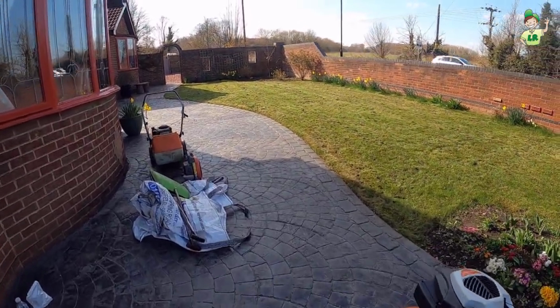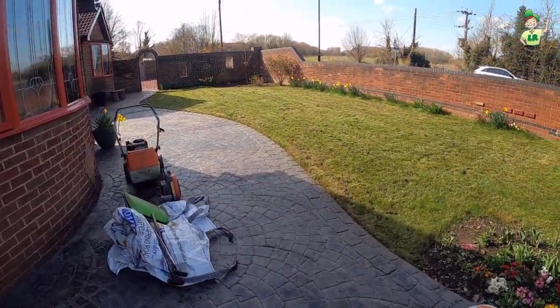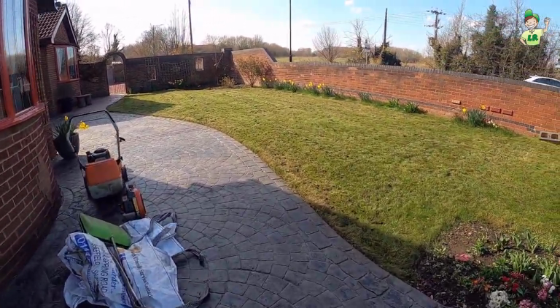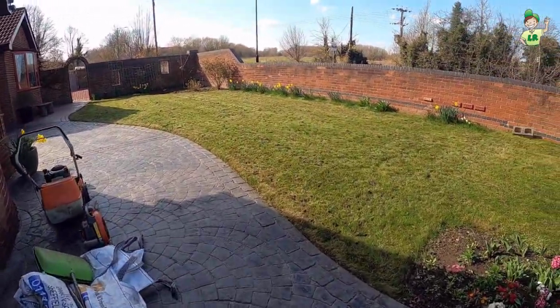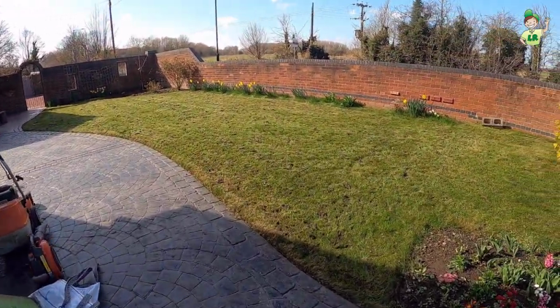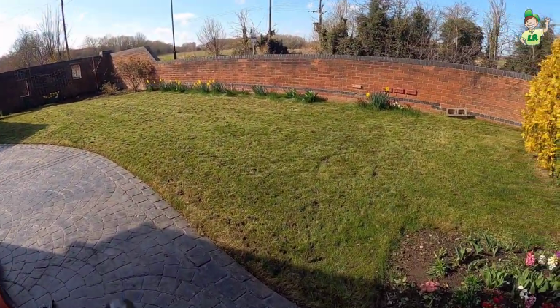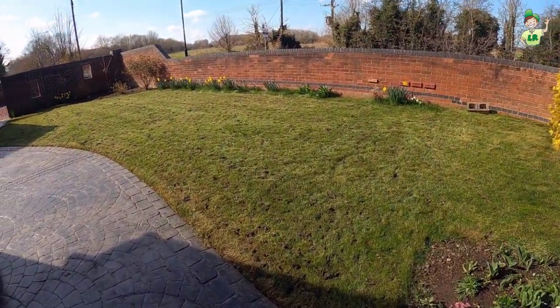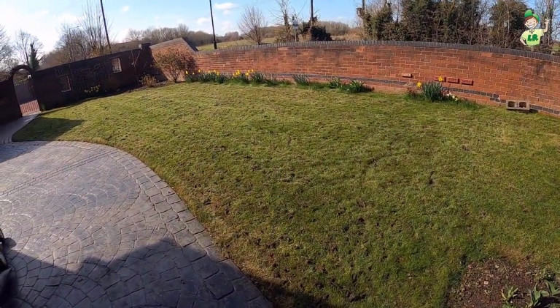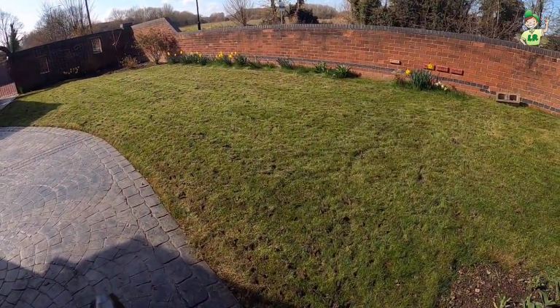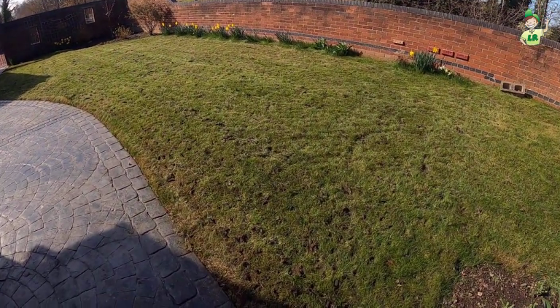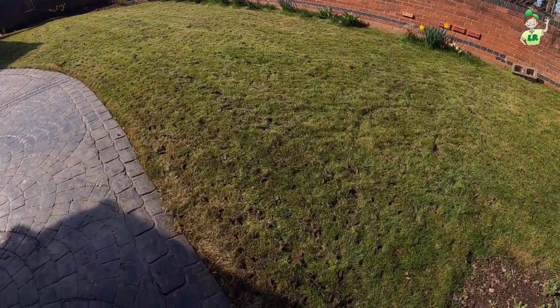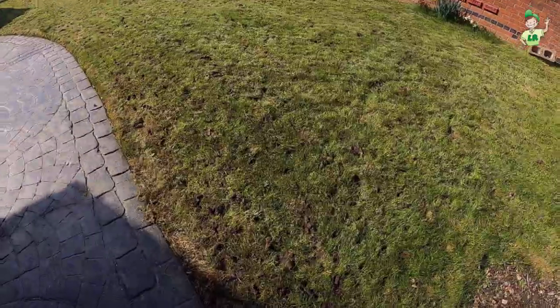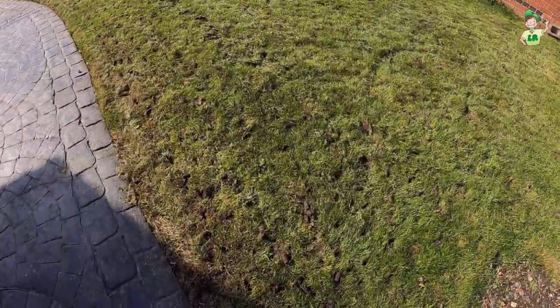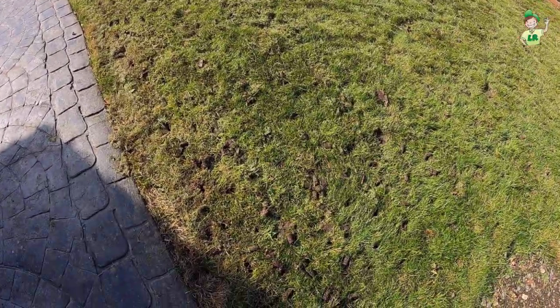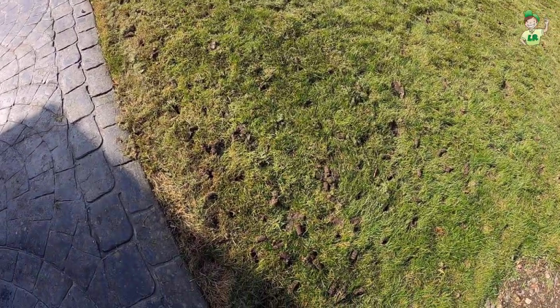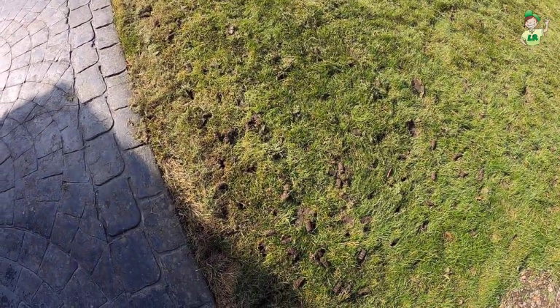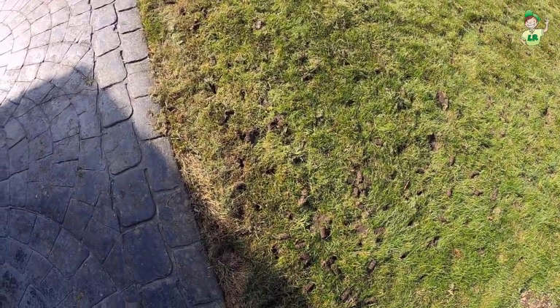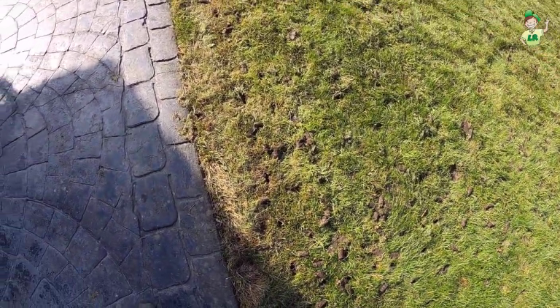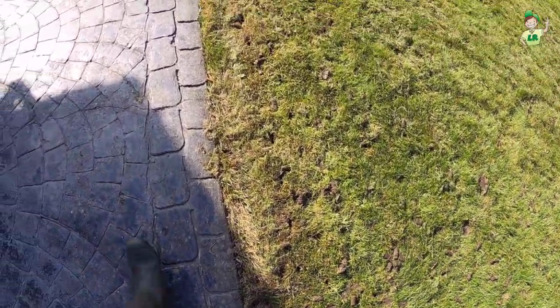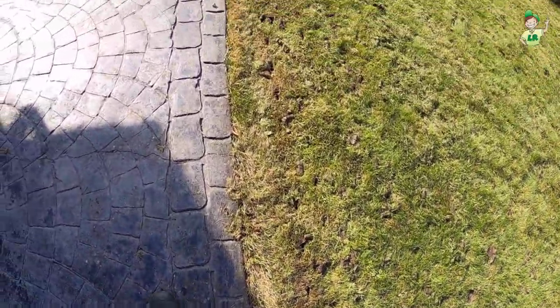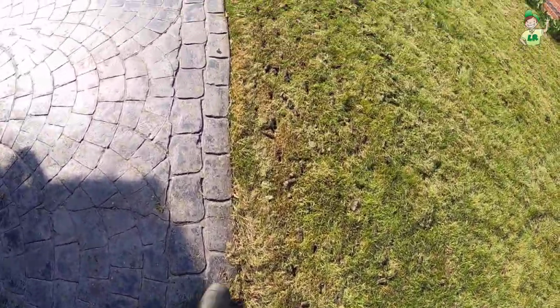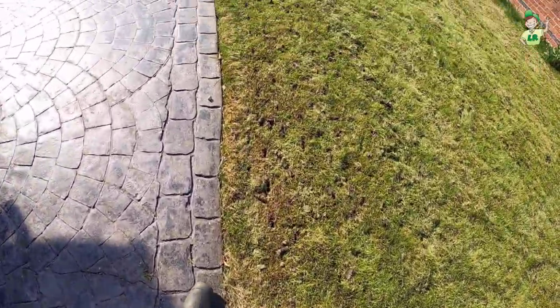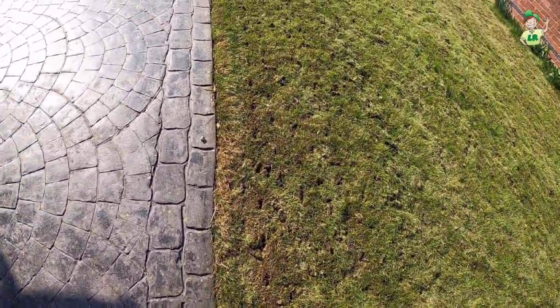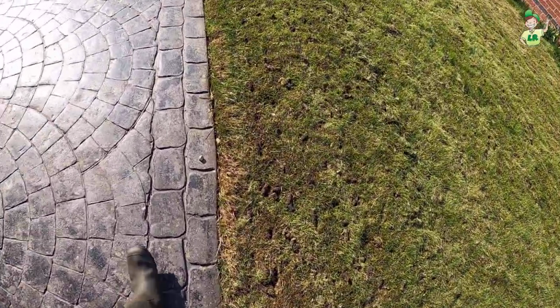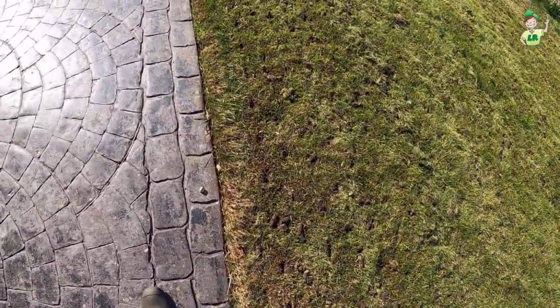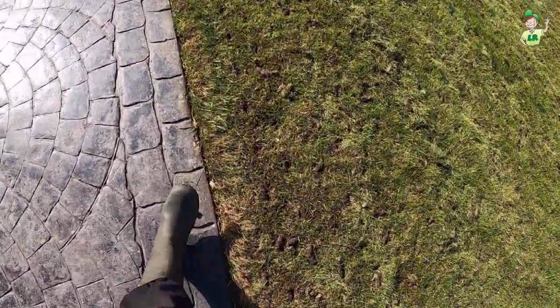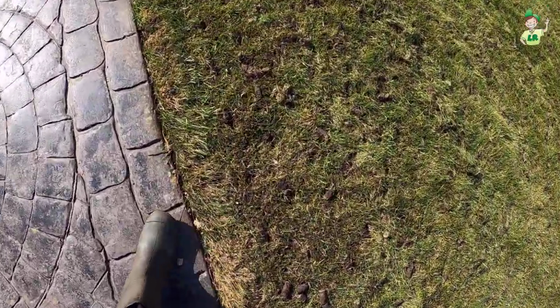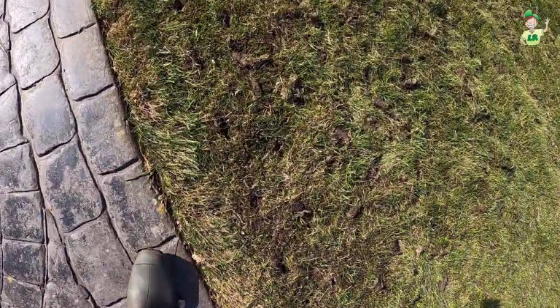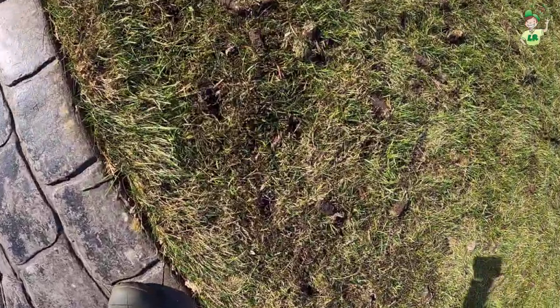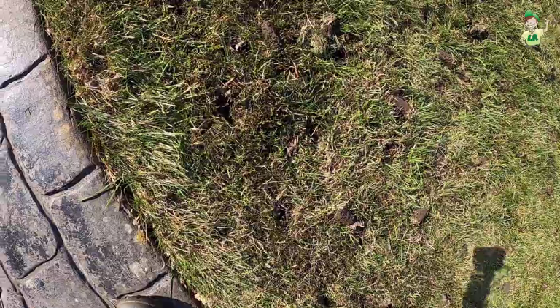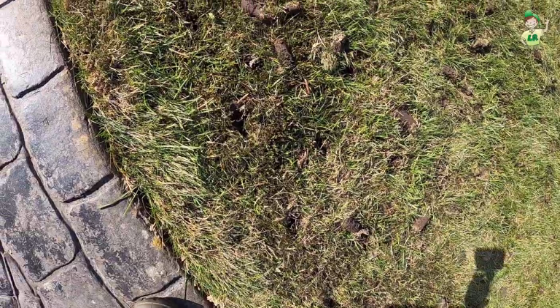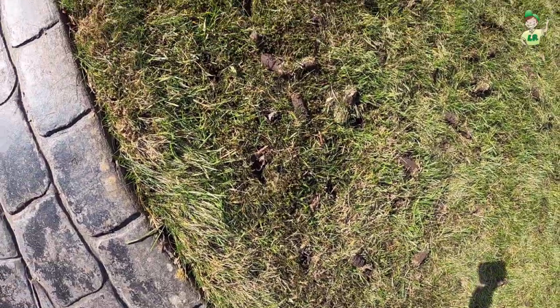Just to show you the front before we get the scarifier going — you can see all the cores which came out and all the holes. Again, there's a fair bit of moss.